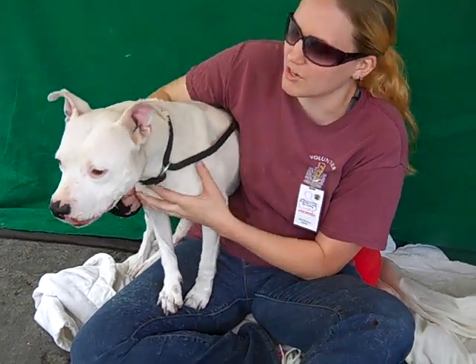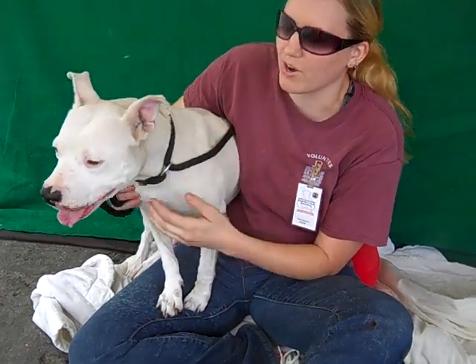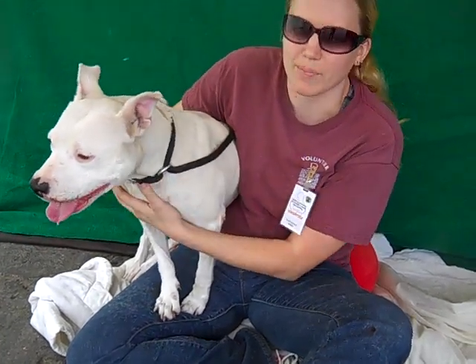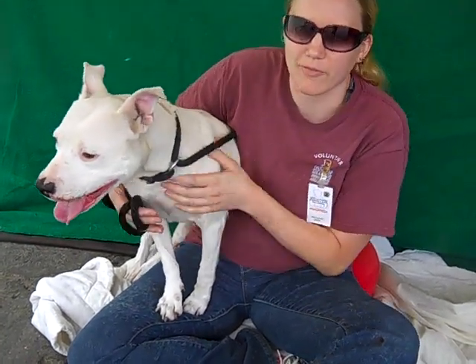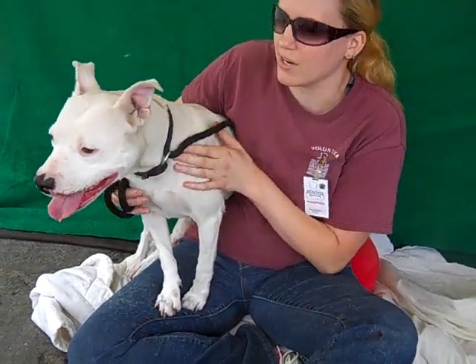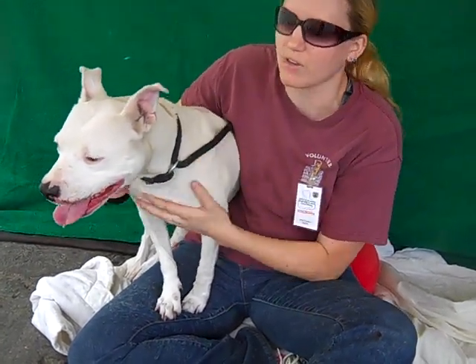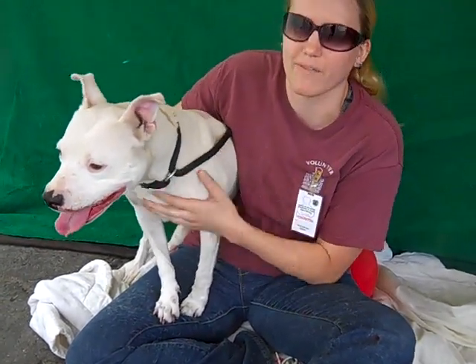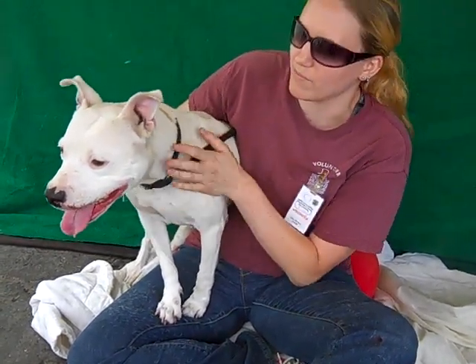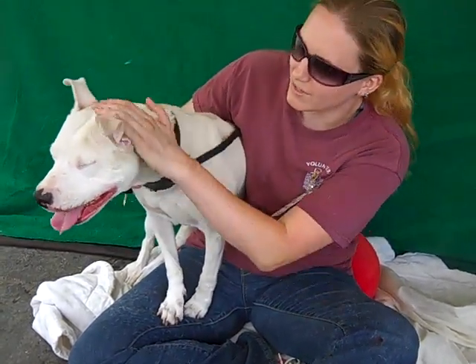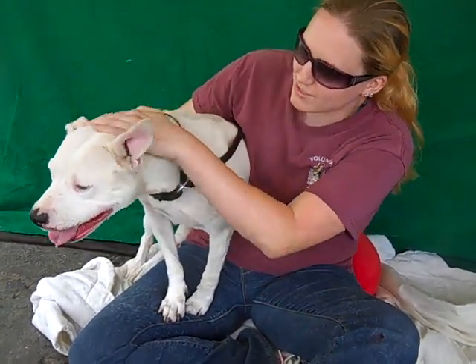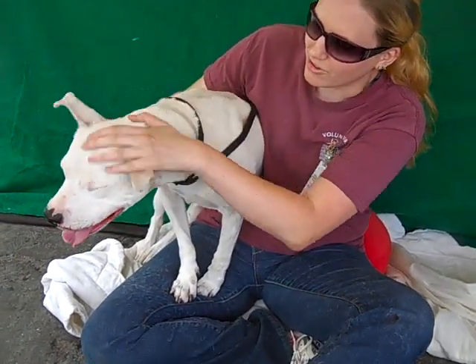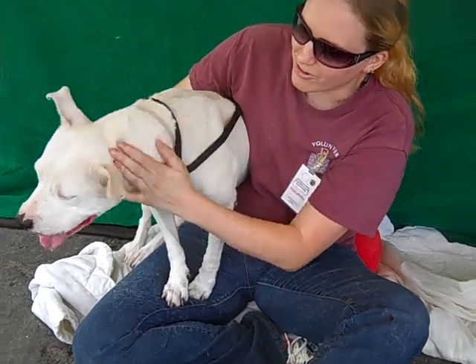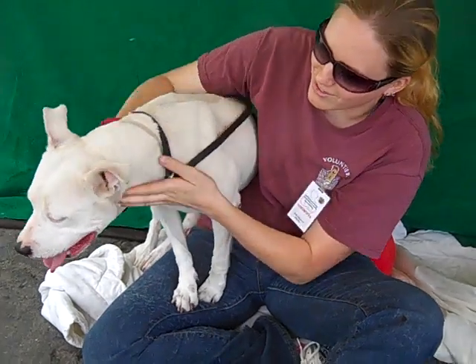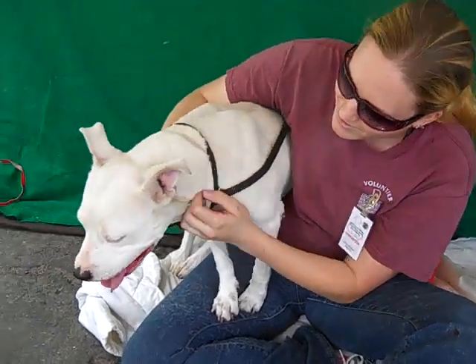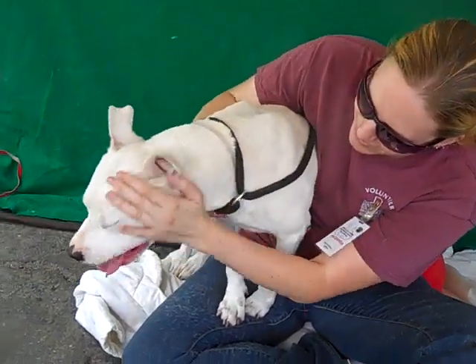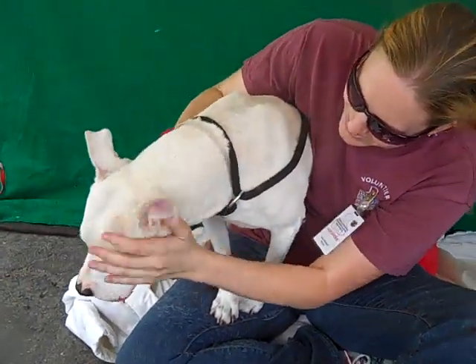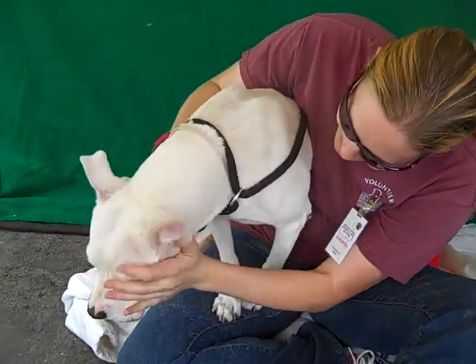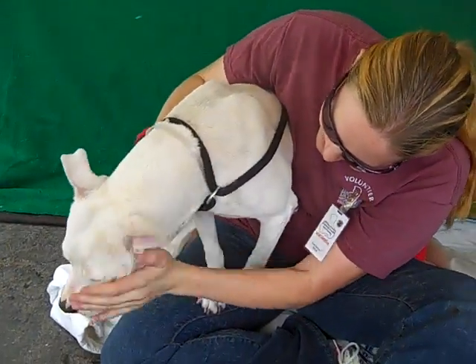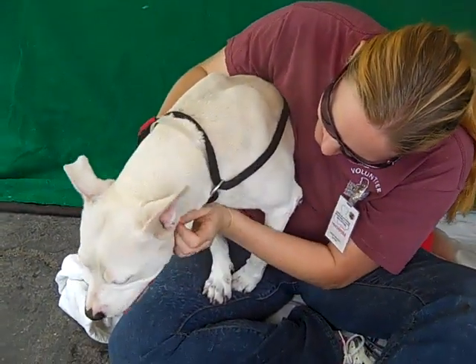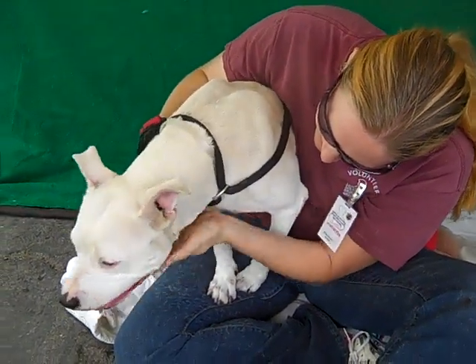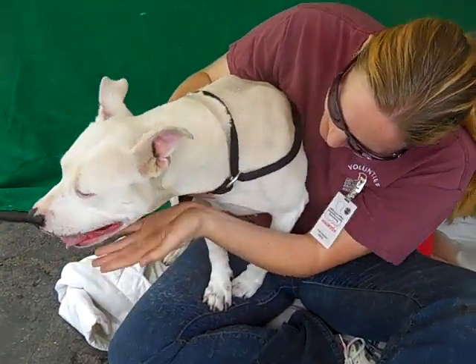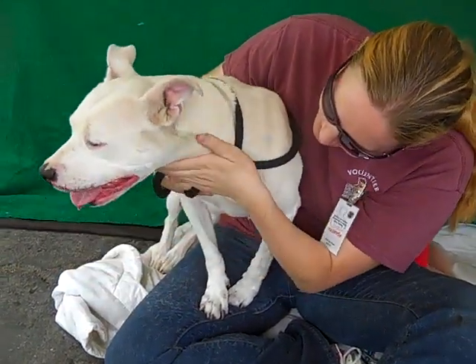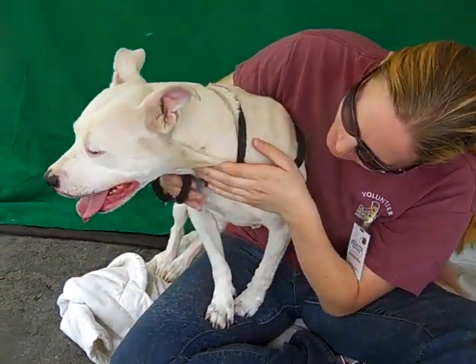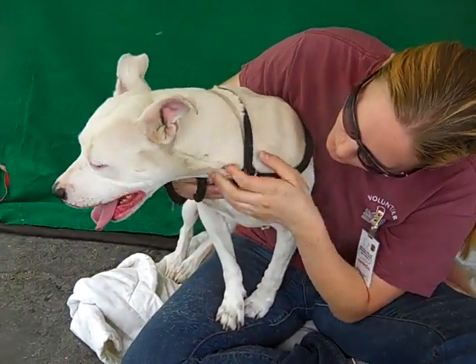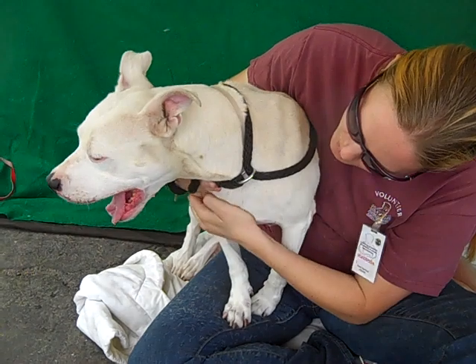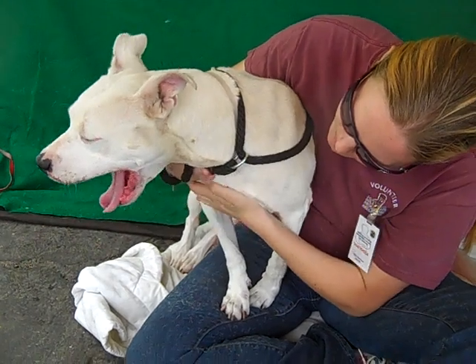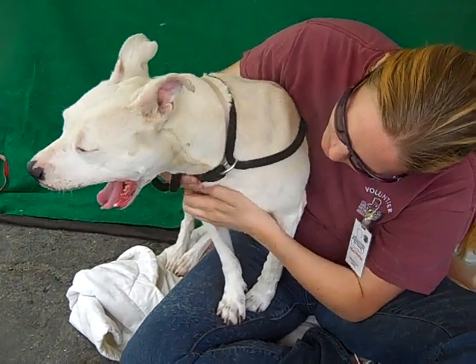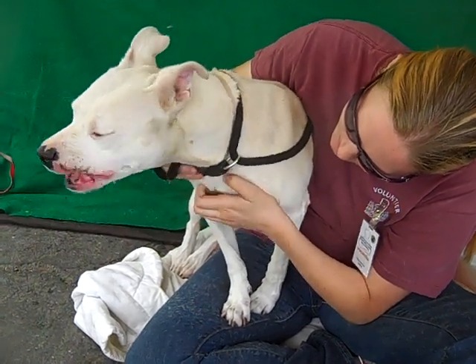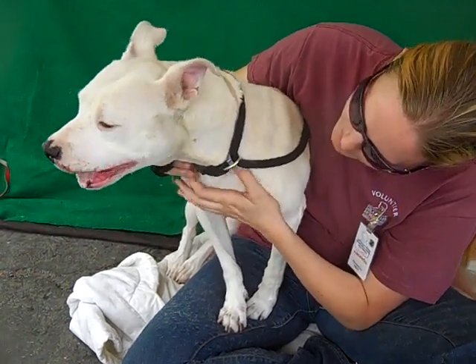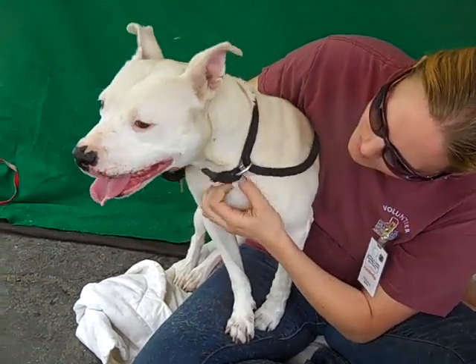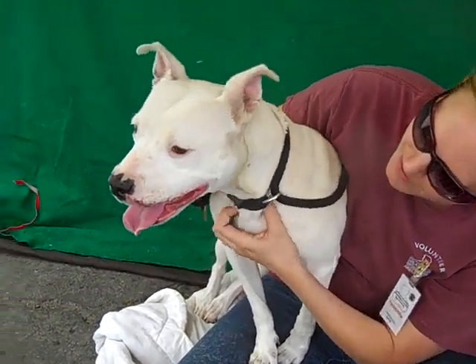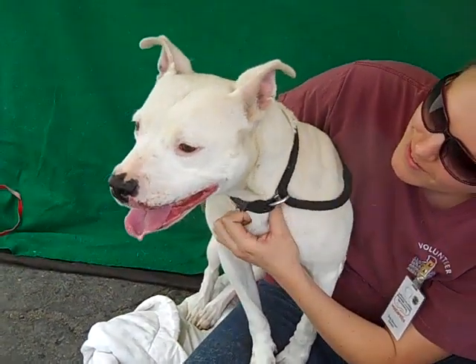She's going to make a great family pet for anyone living in a private home. We really love Diamond and you will too, so please come and check her out. It's the Baldwin Park Animal Care Center, A363-6640. Thanks!